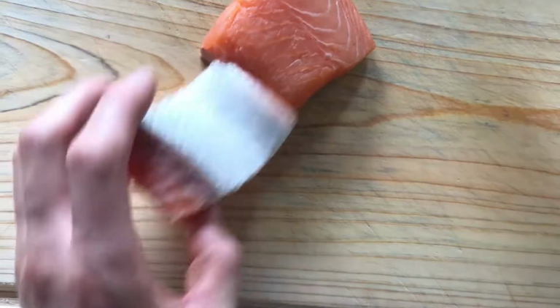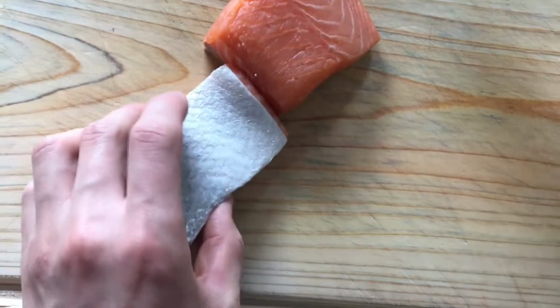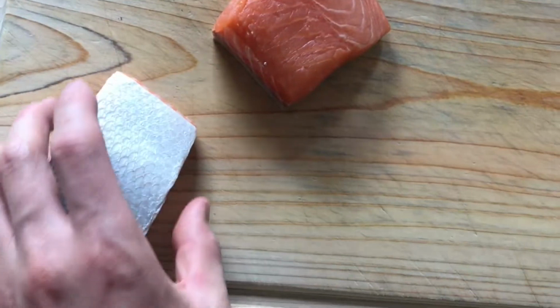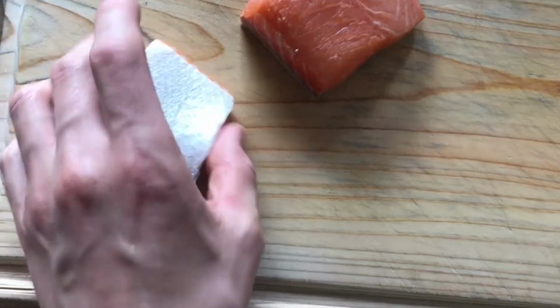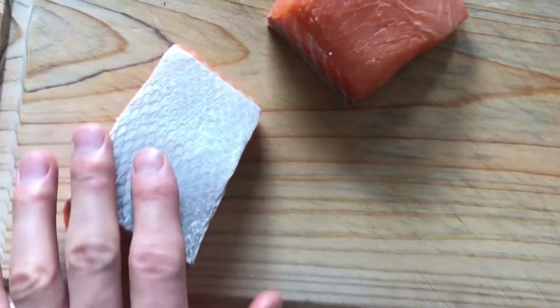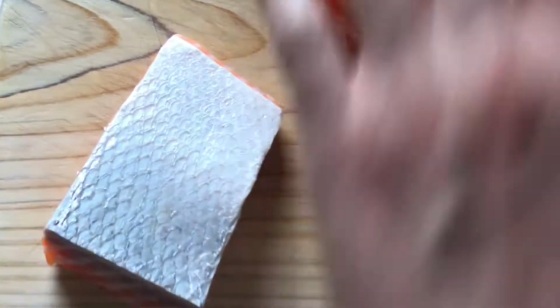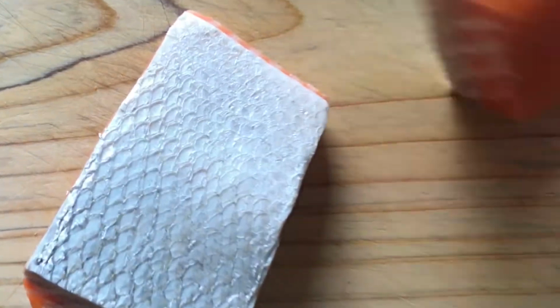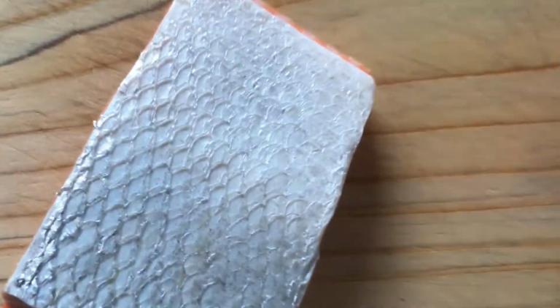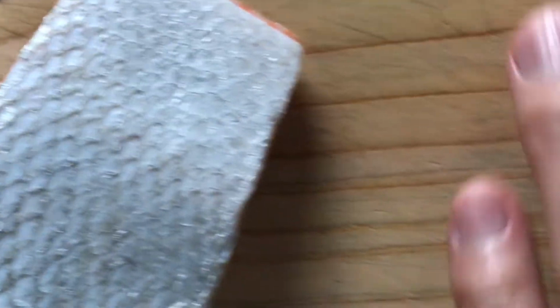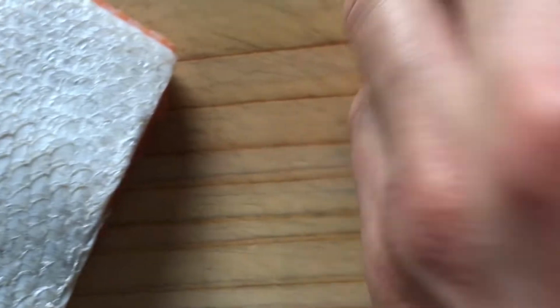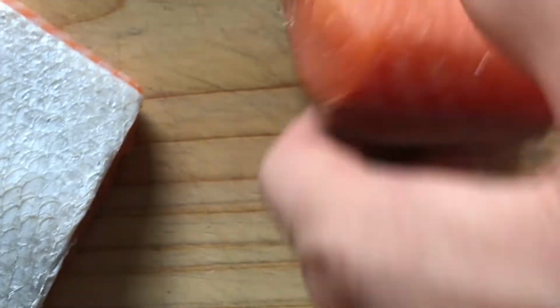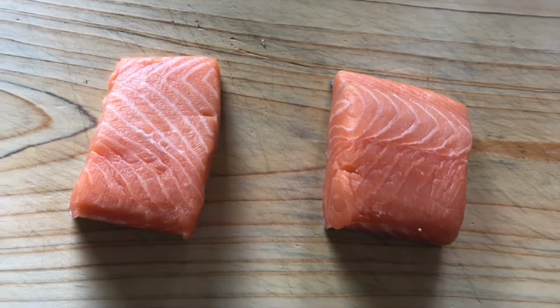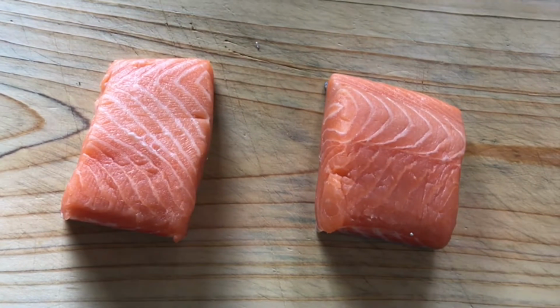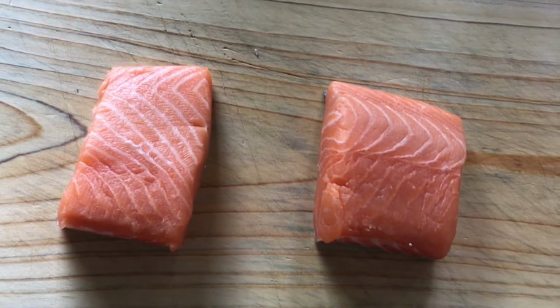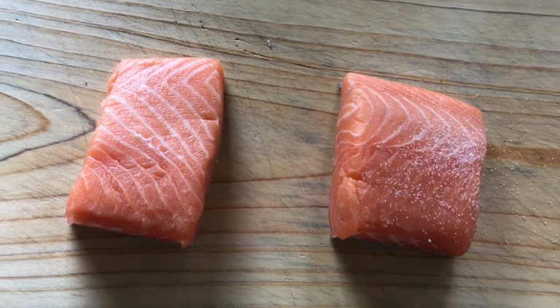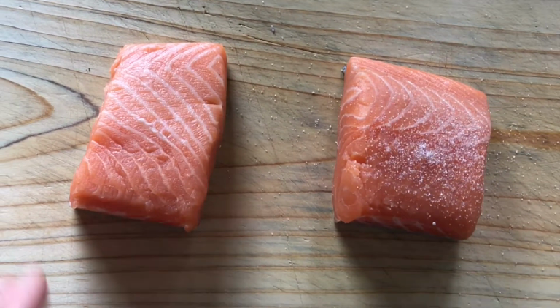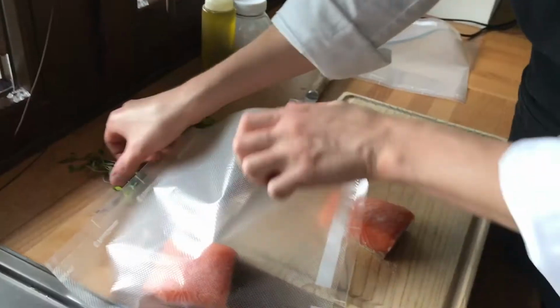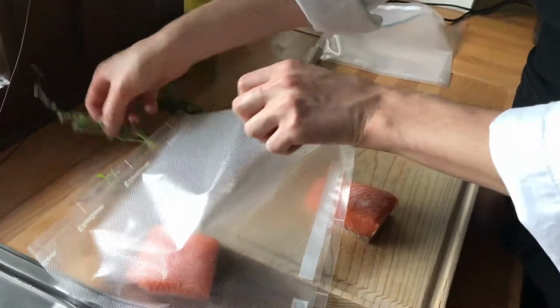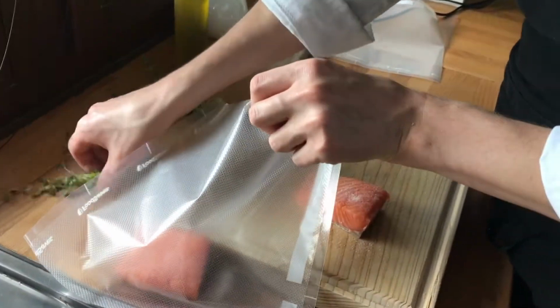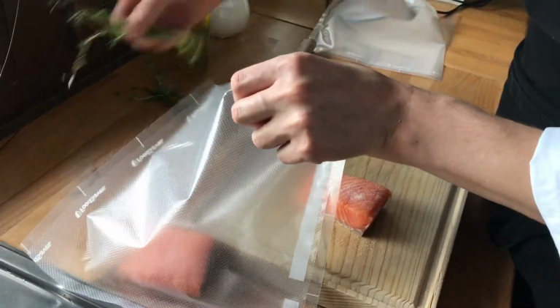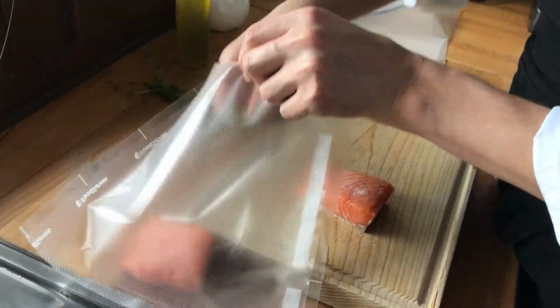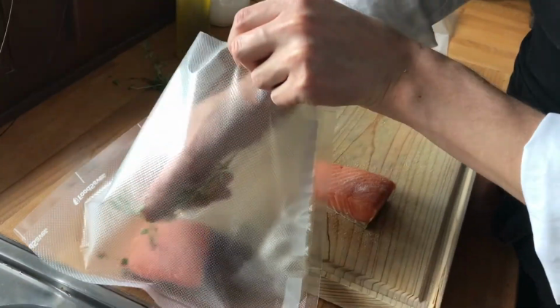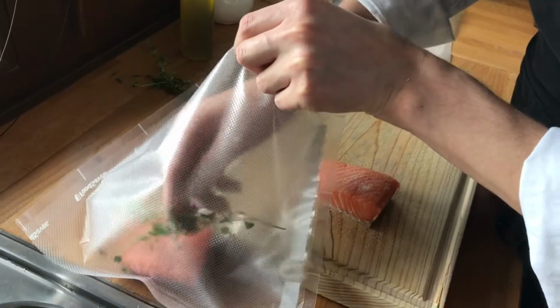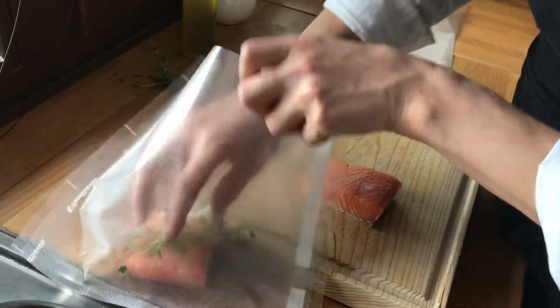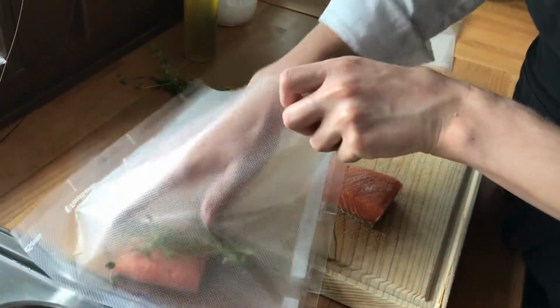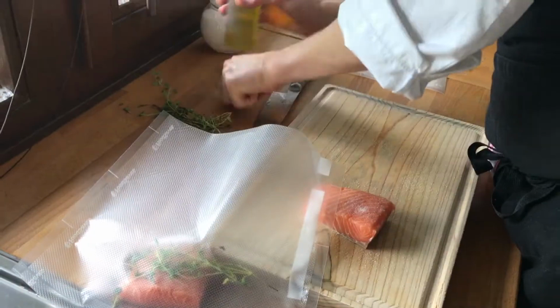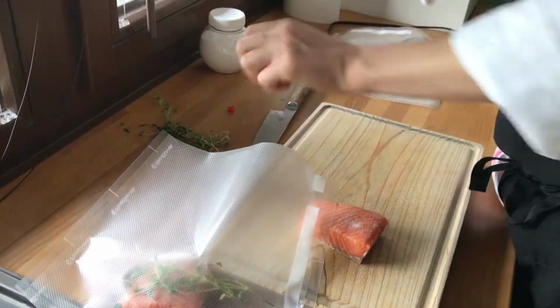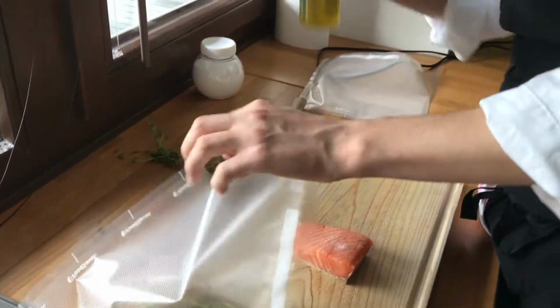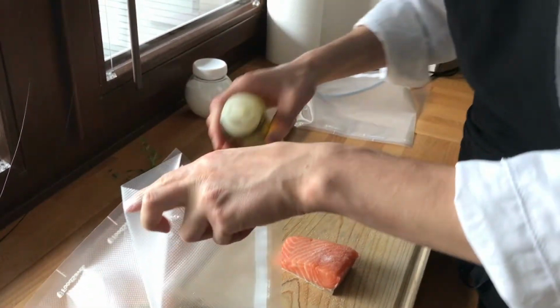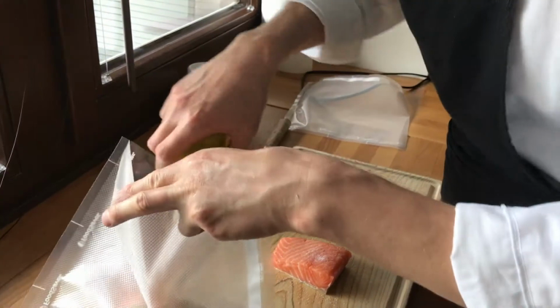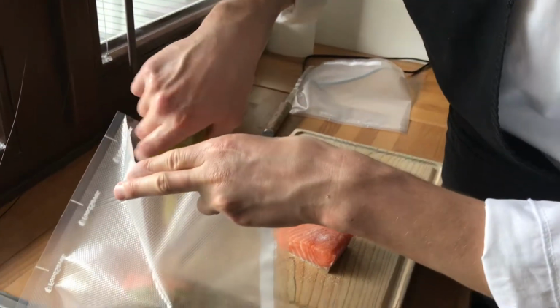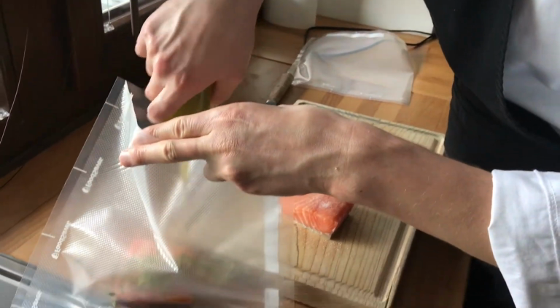My secret is to leave the skin on the salmon — this way it protects it. Season it with salt, add some thyme for the flavor, and a secret touch of olive oil.